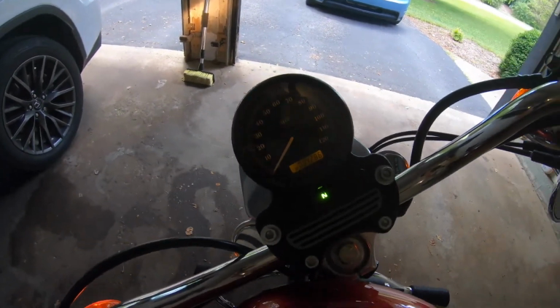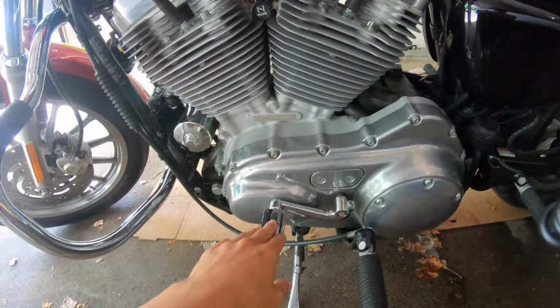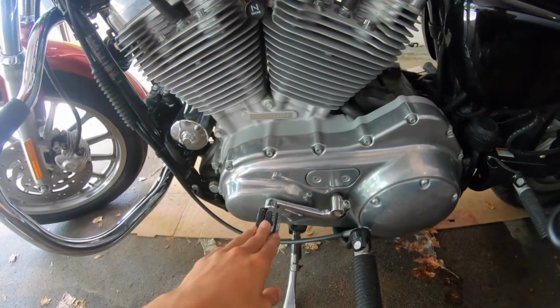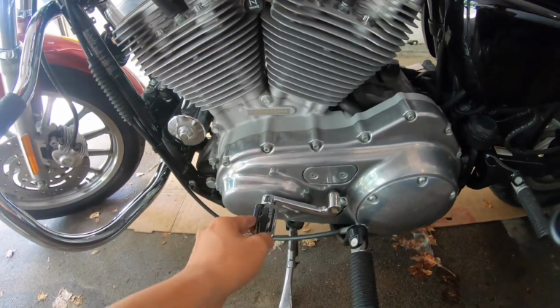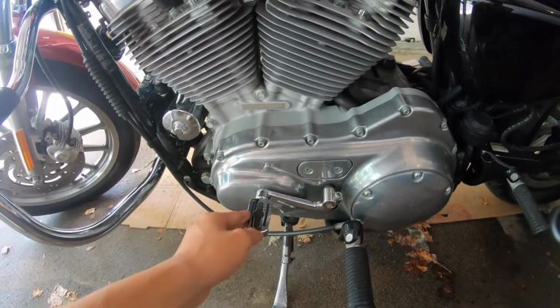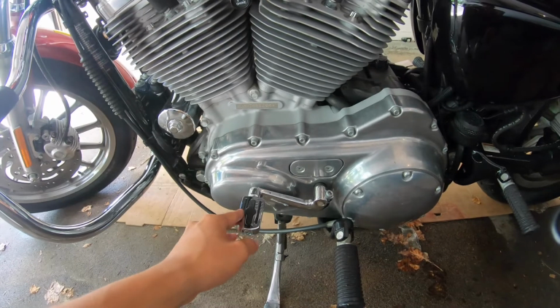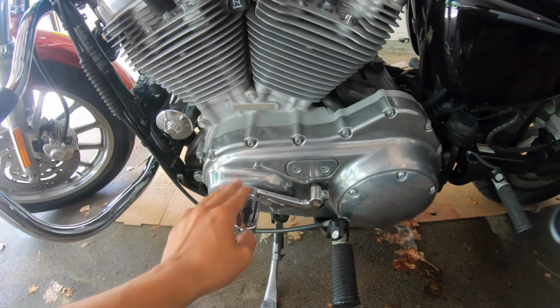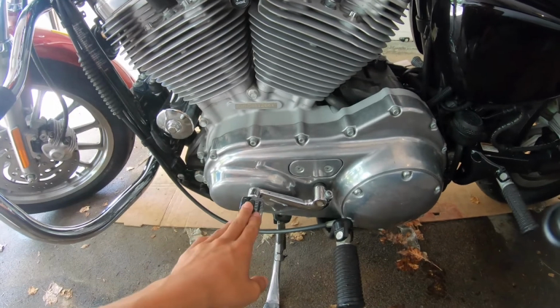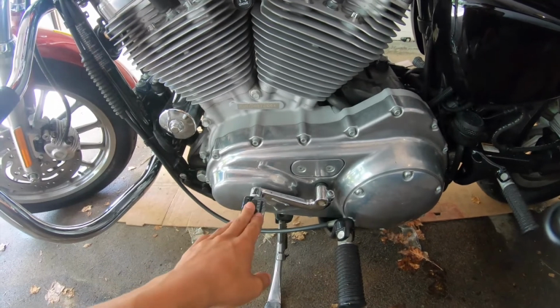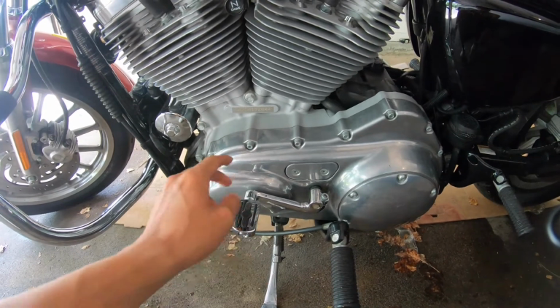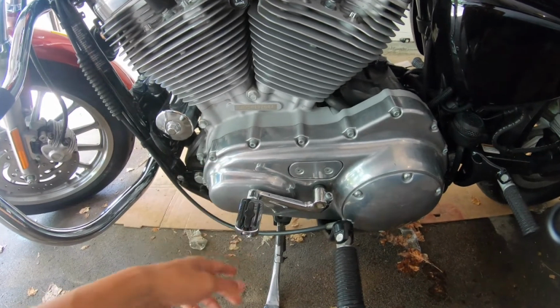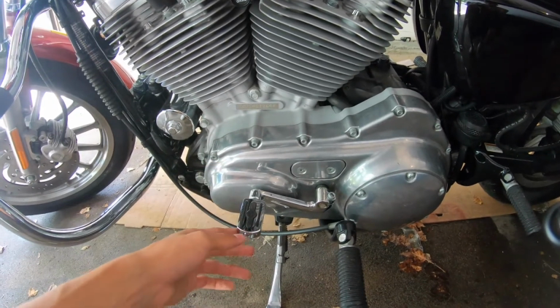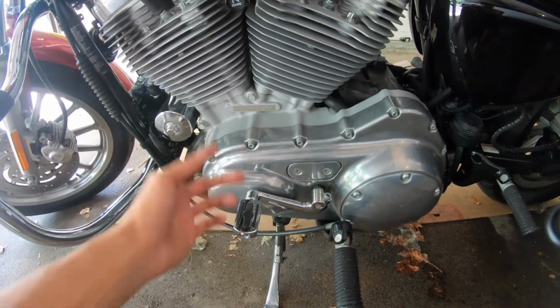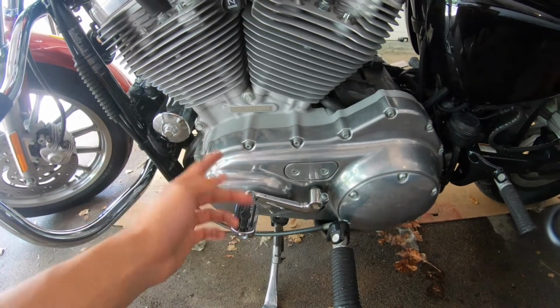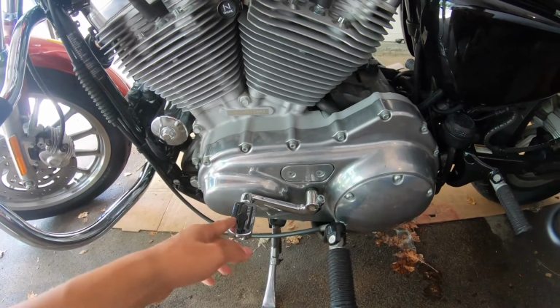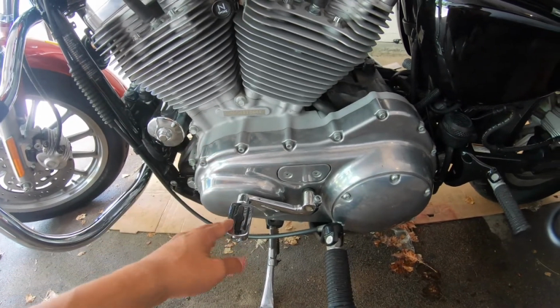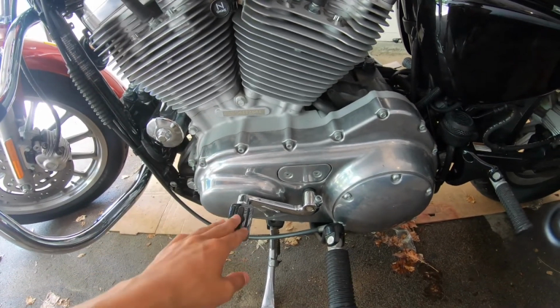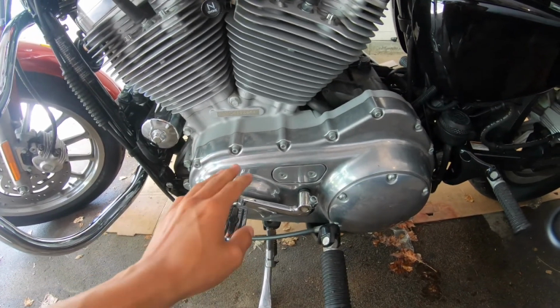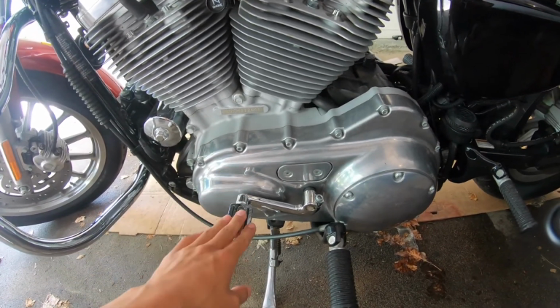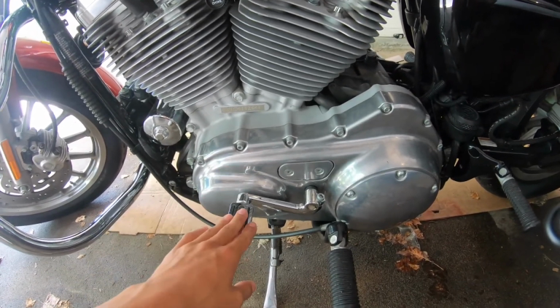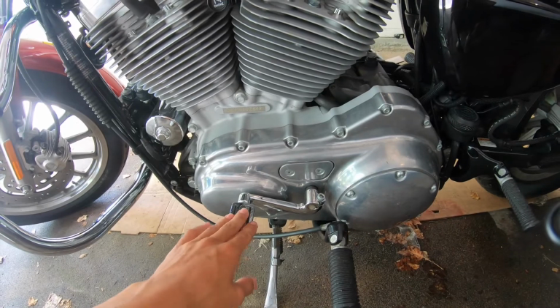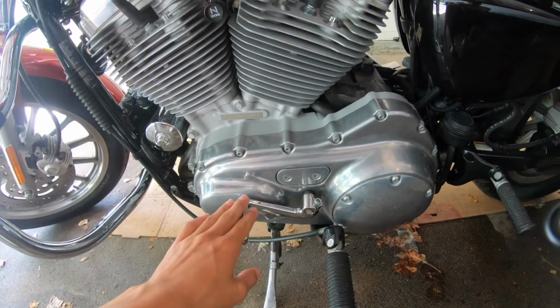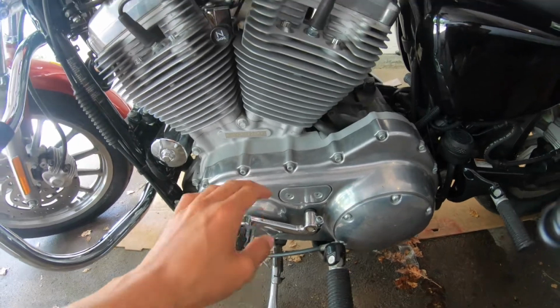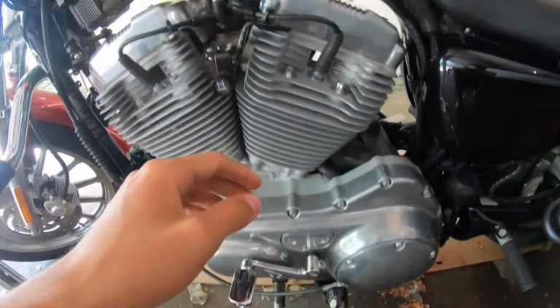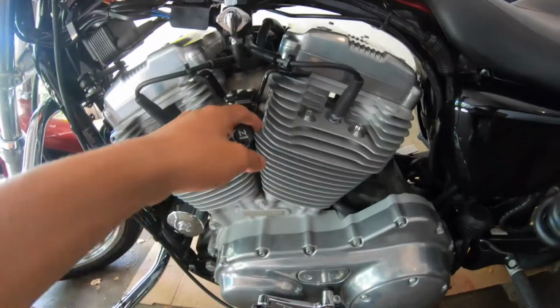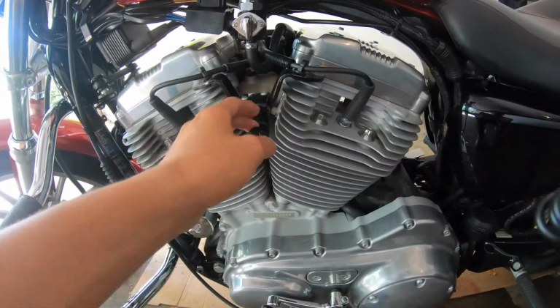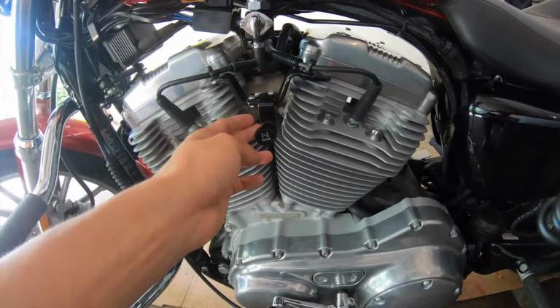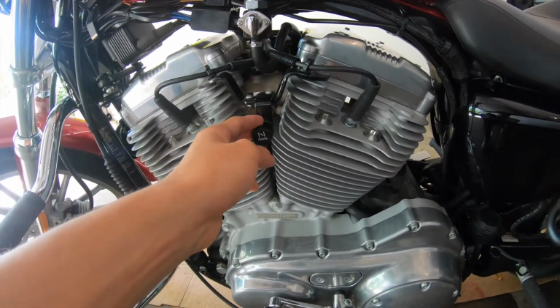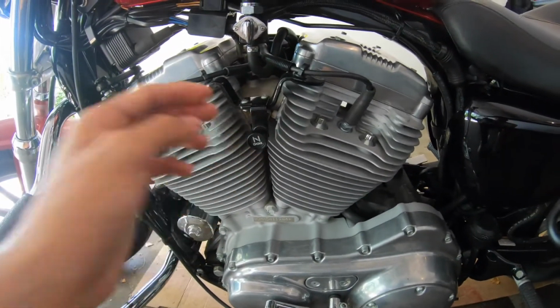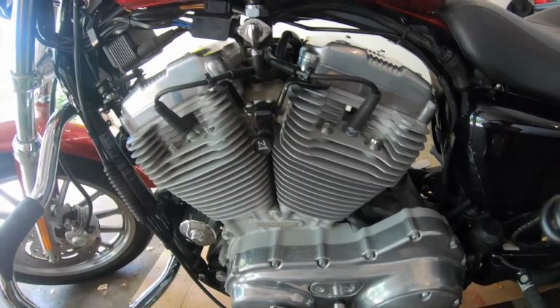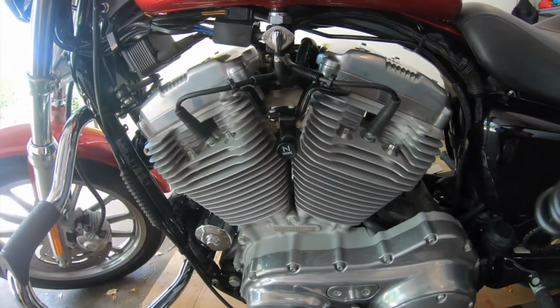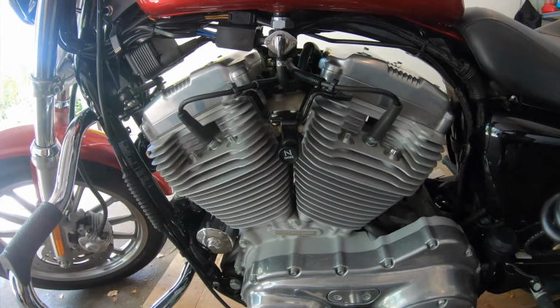Here on the left side, you have the shift lever — one down and four up. It's a five-speed transmission. Right here, you have the choke since it is a carbureted engine.